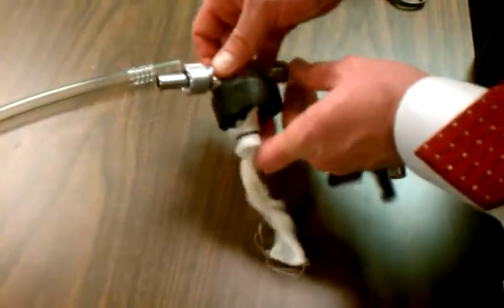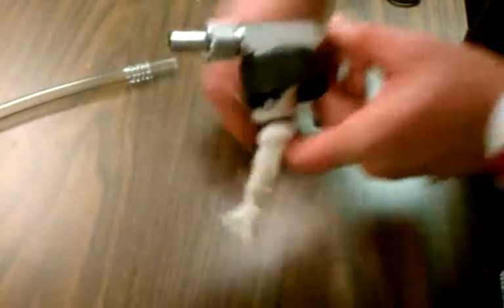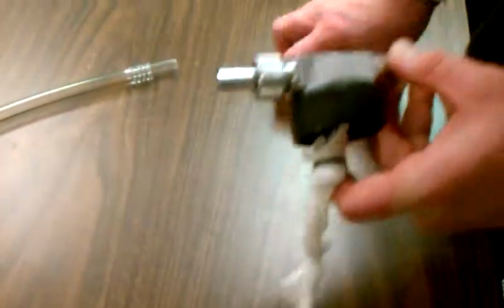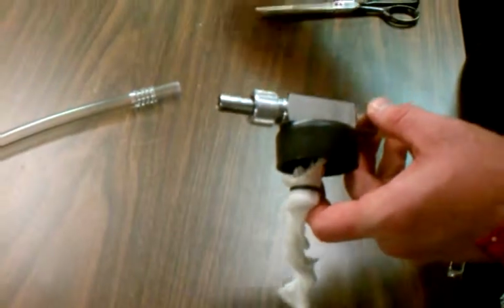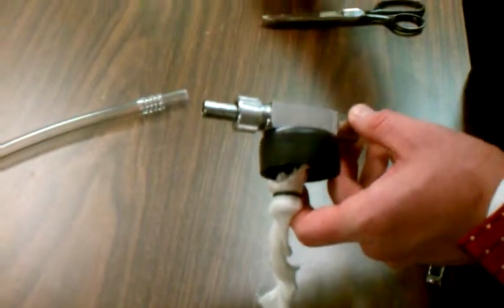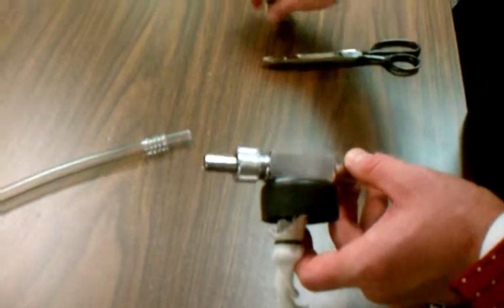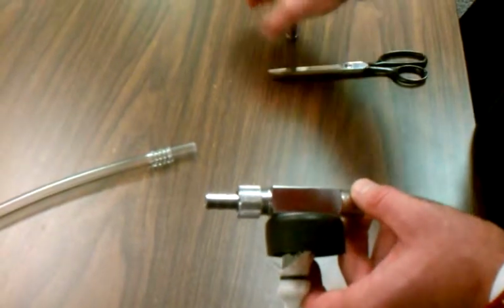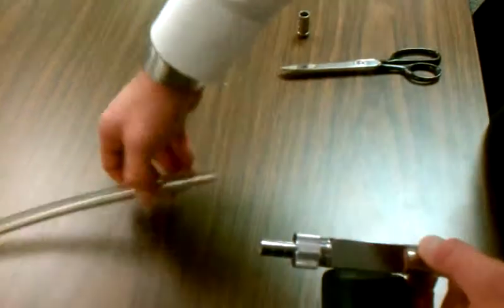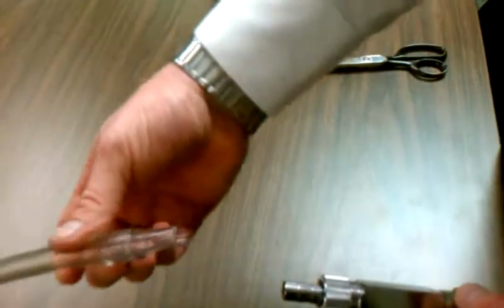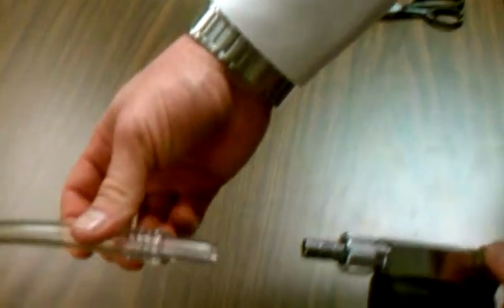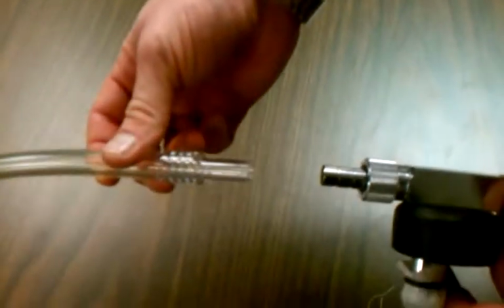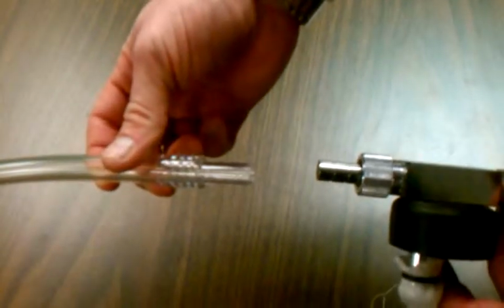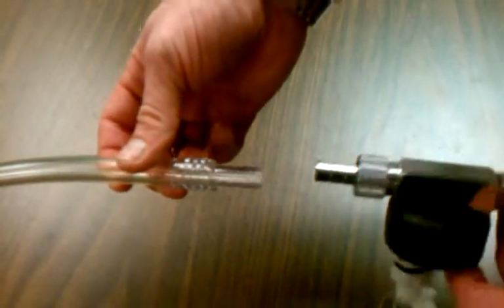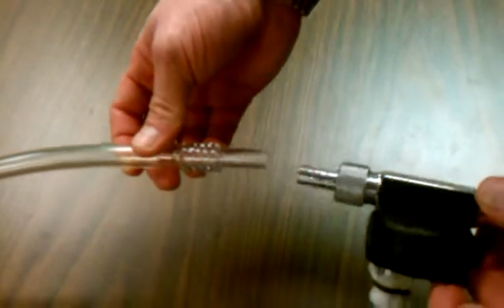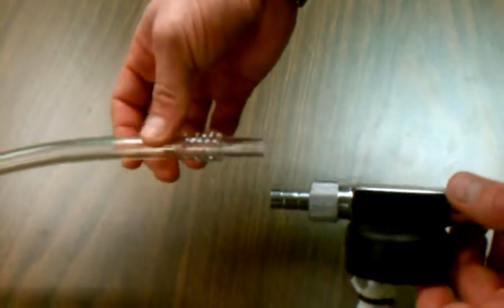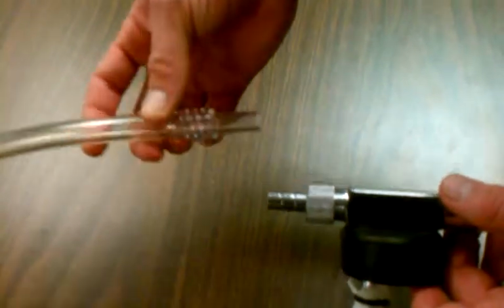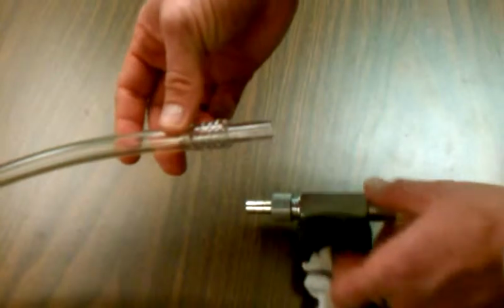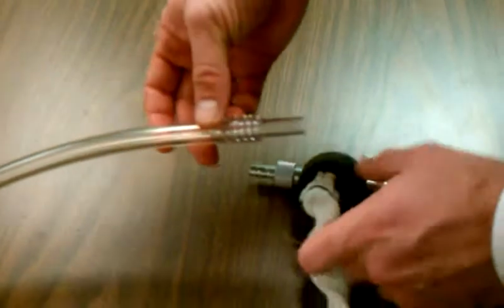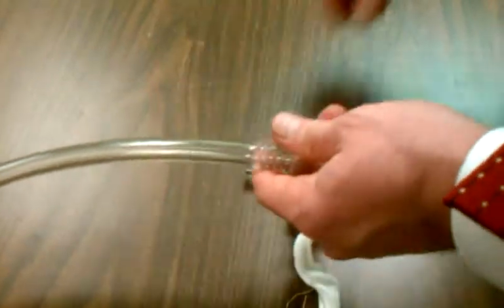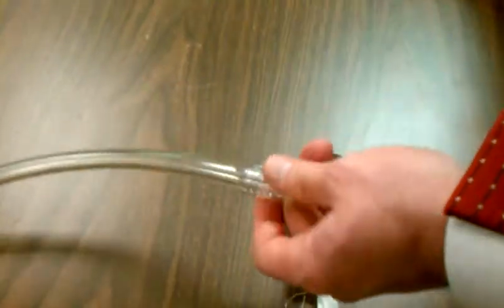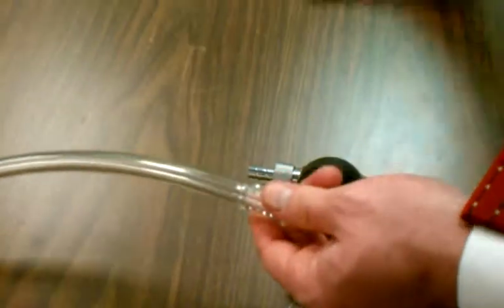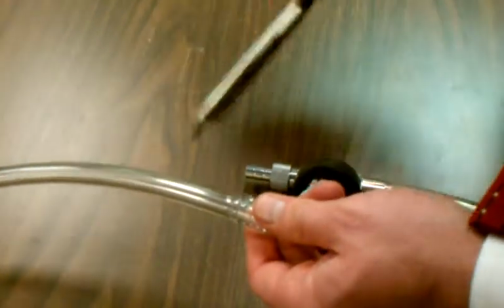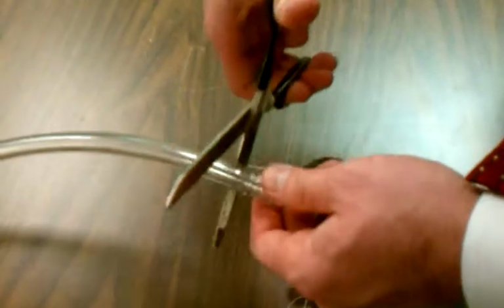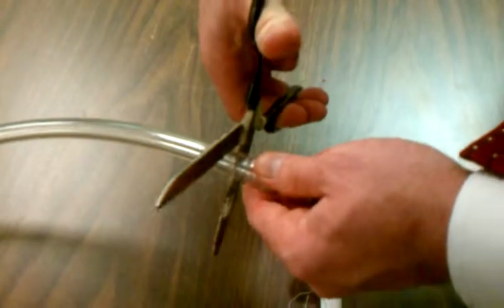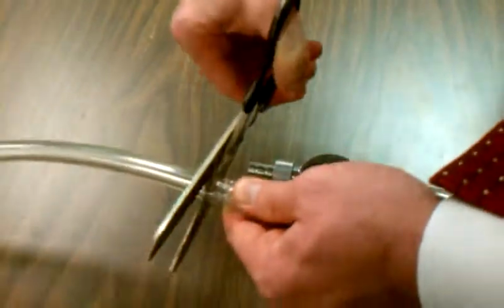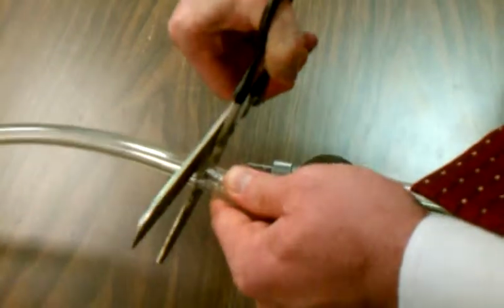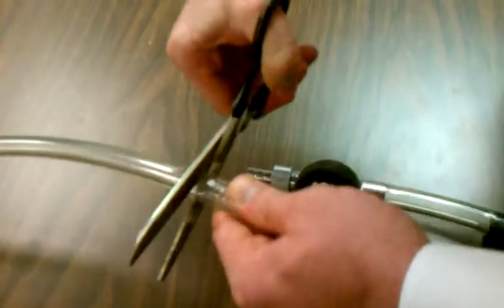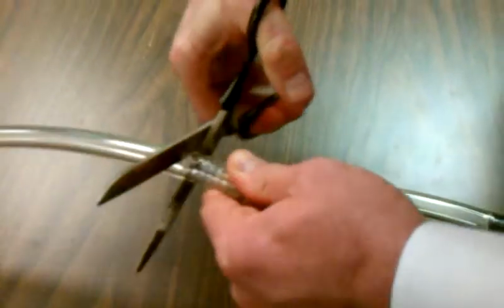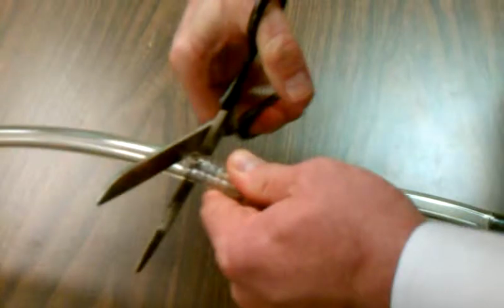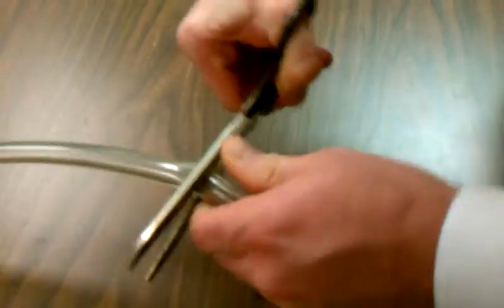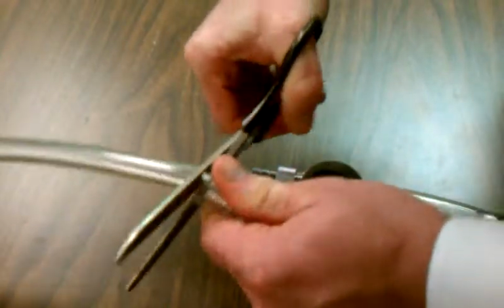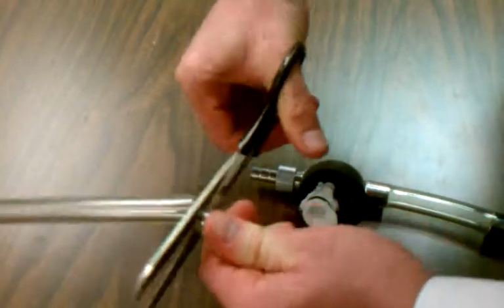However, the hoses that come from other suppliers have a hard plastic section to them. What you're going to need to do is cut that section off. So you simply take a pair of scissors and cut that section off like so.